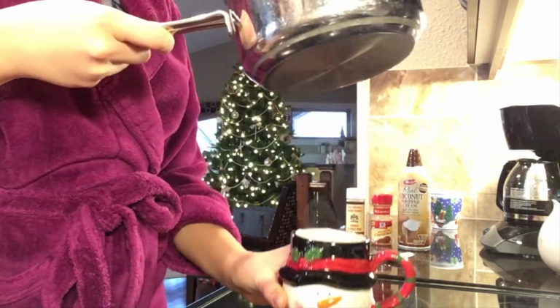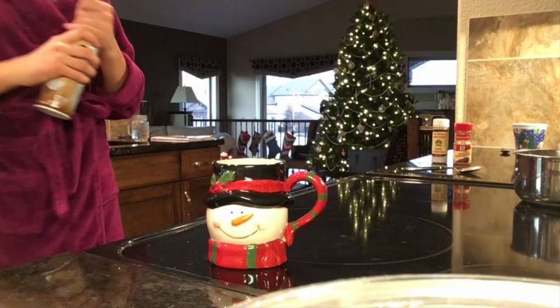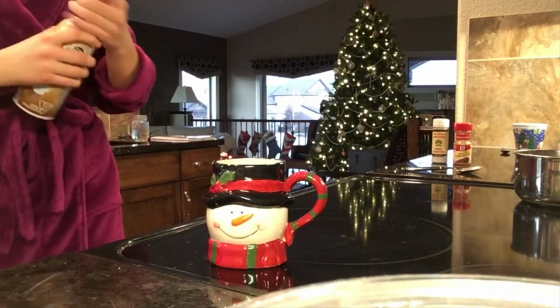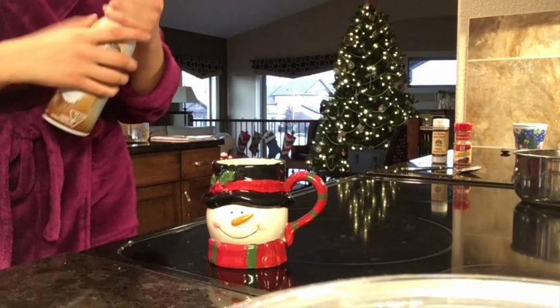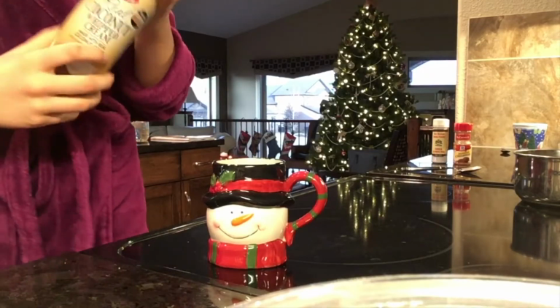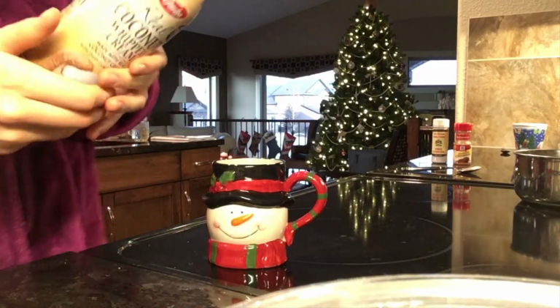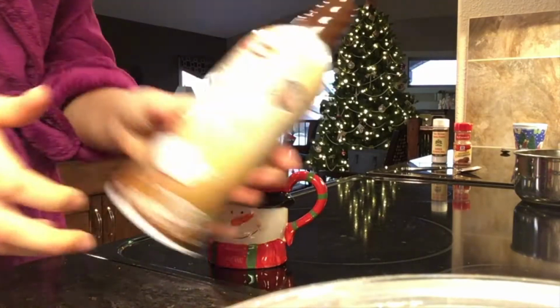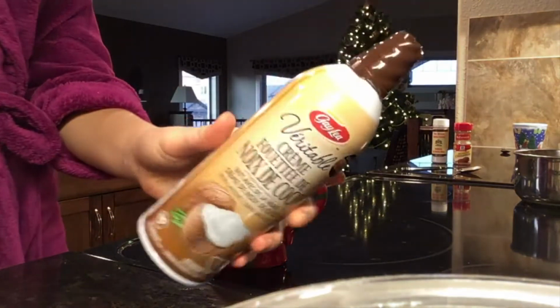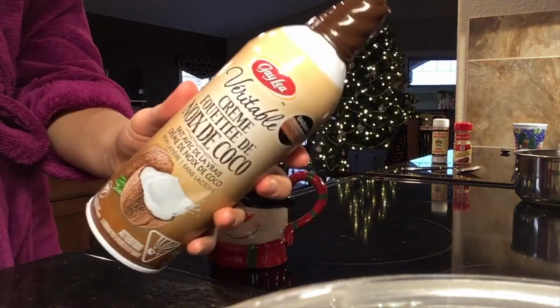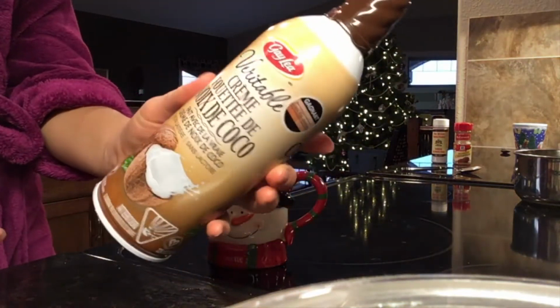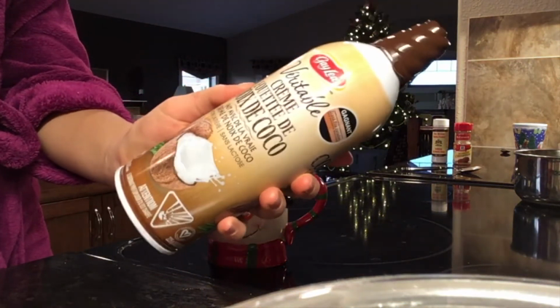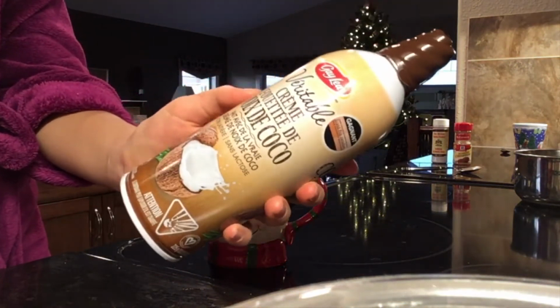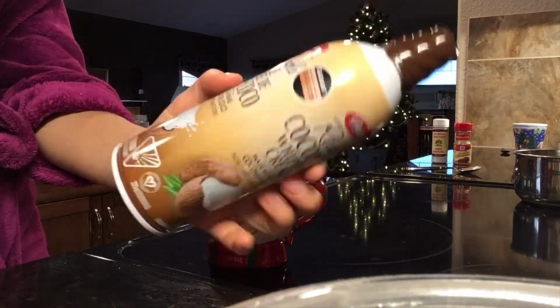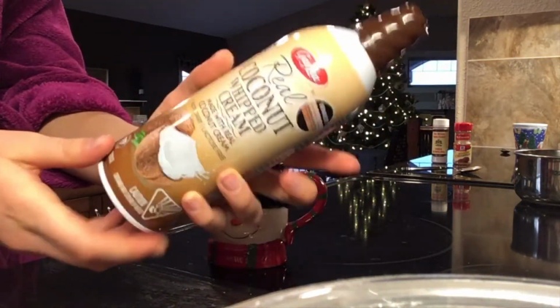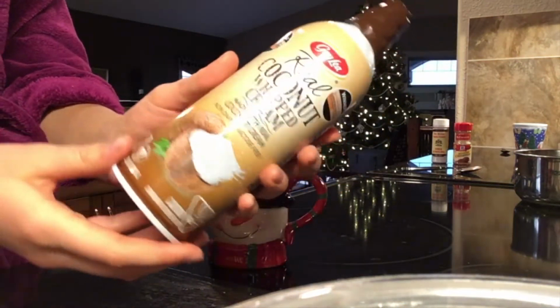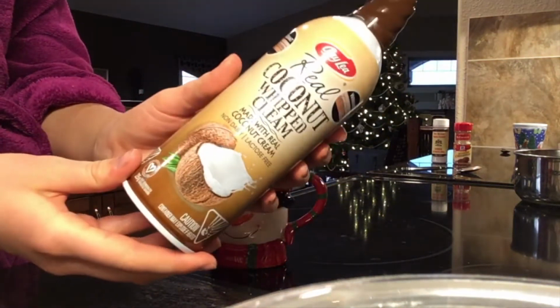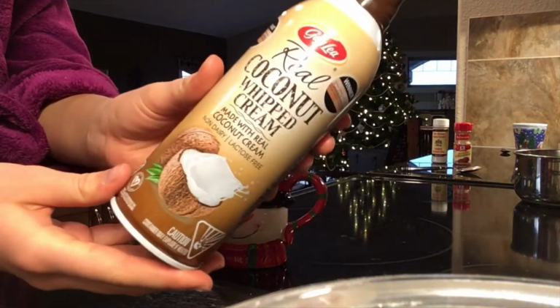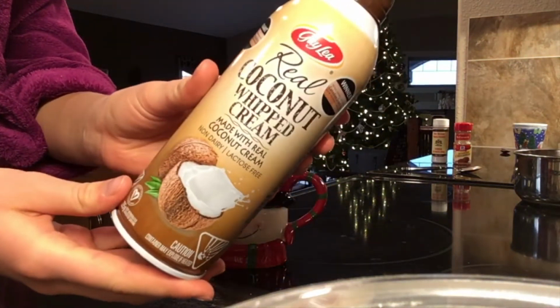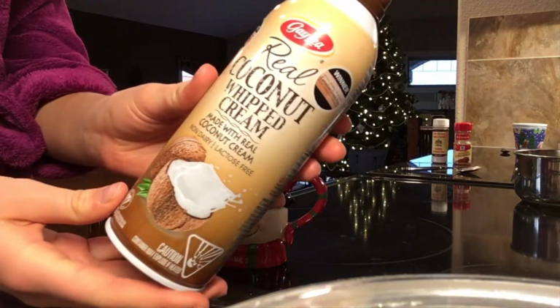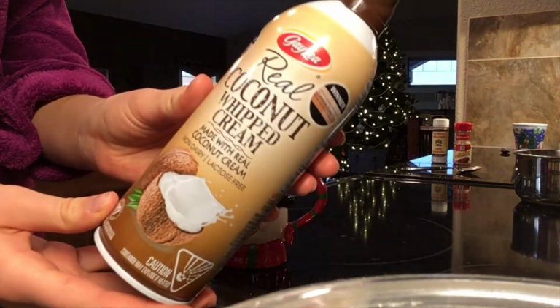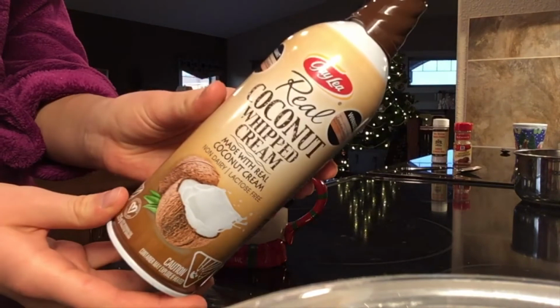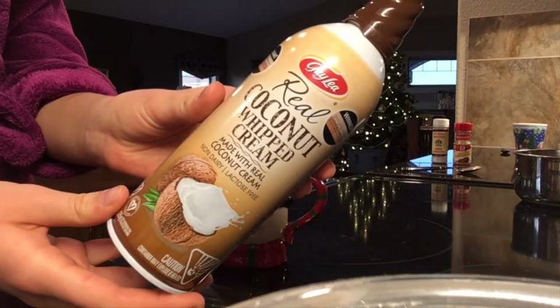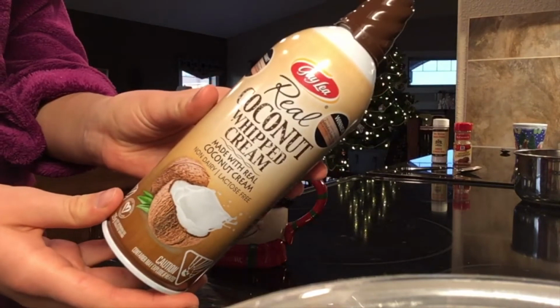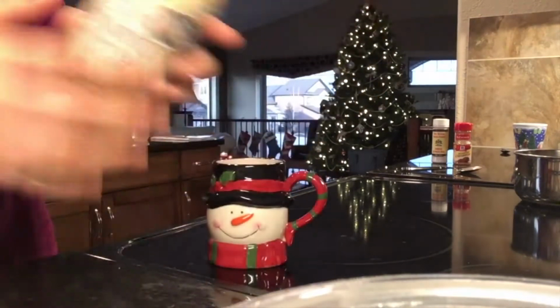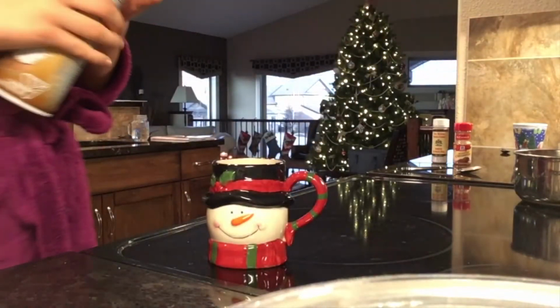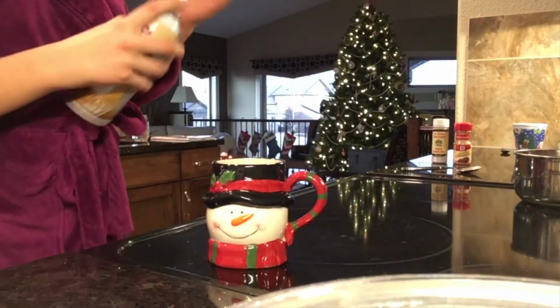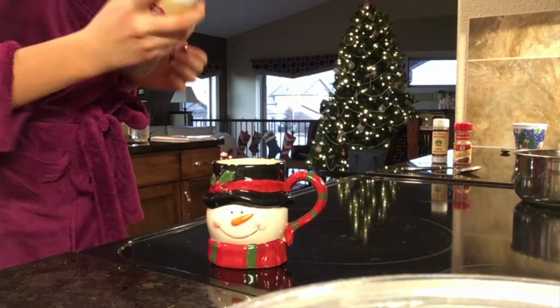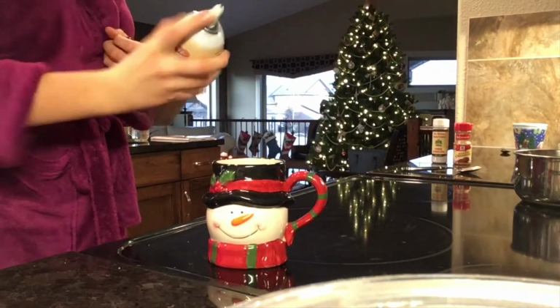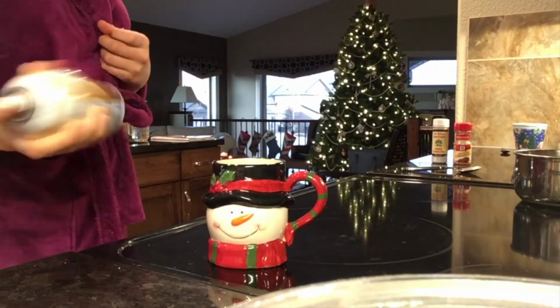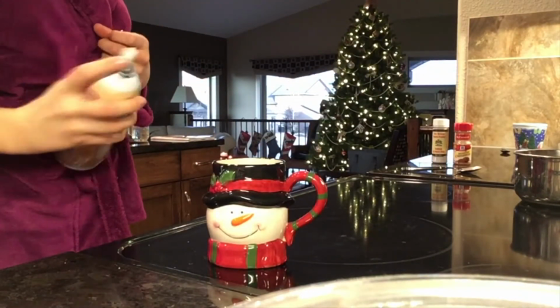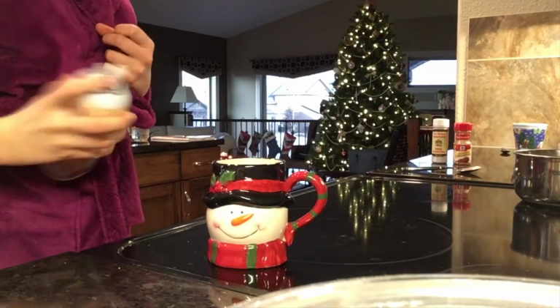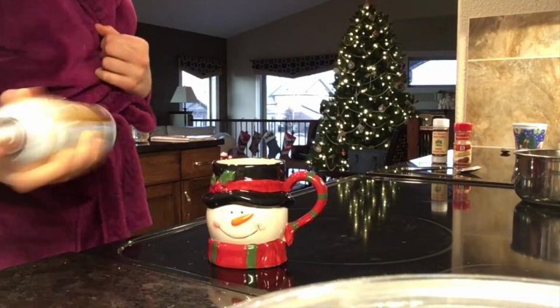I highly recommend you try this recipe at home for yourself. I hope you enjoyed this recipe, and if you'd like to see more cooking videos or drink videos, let me know in the comments down below. Thank you guys for watching.